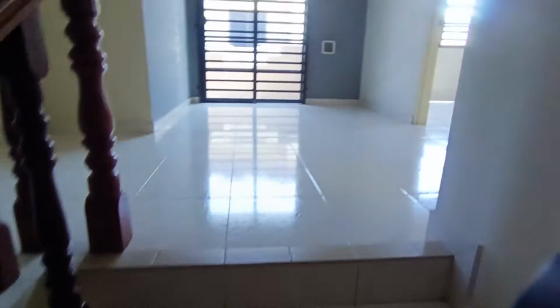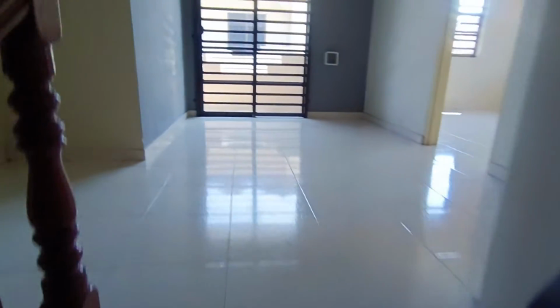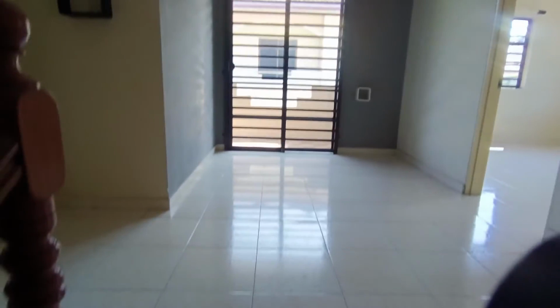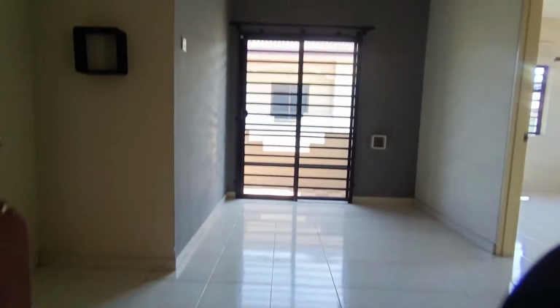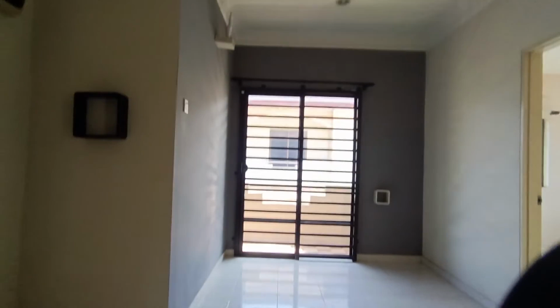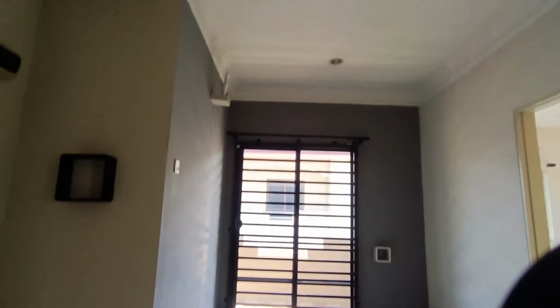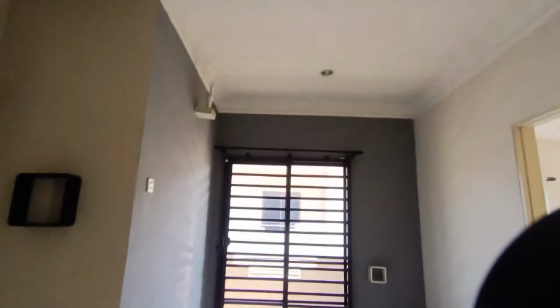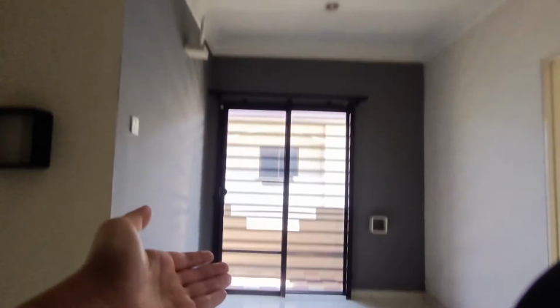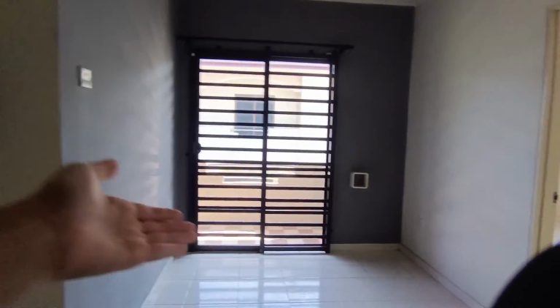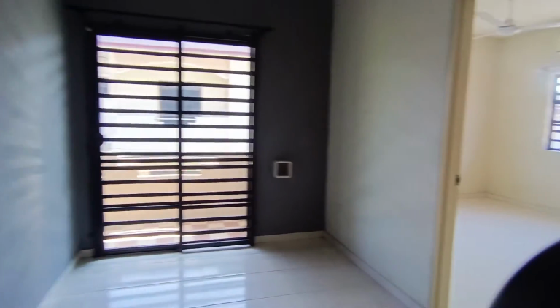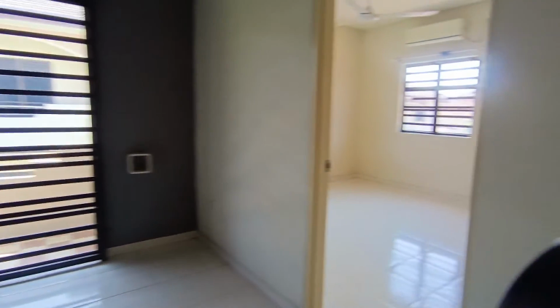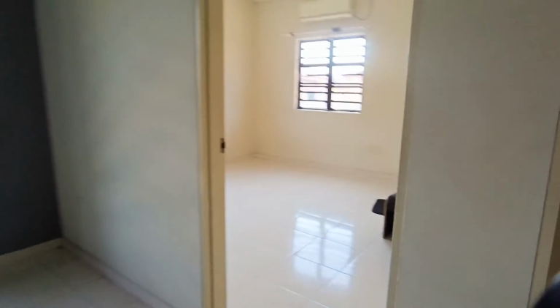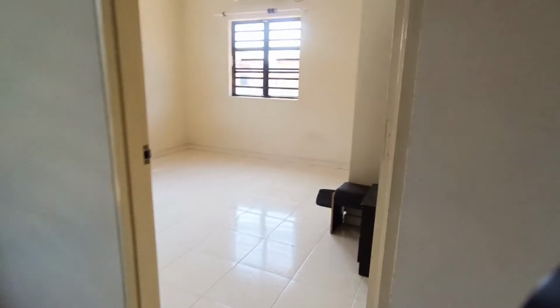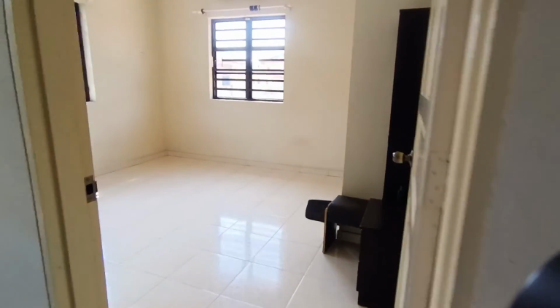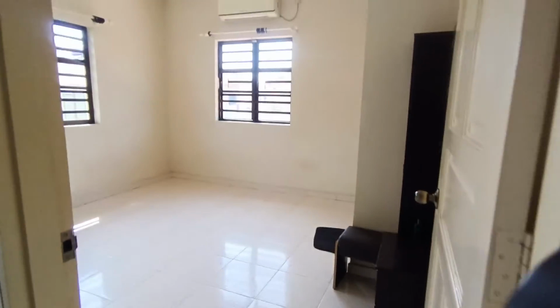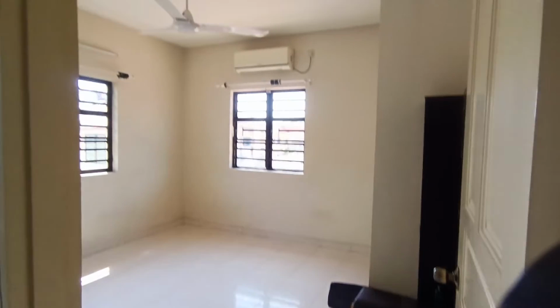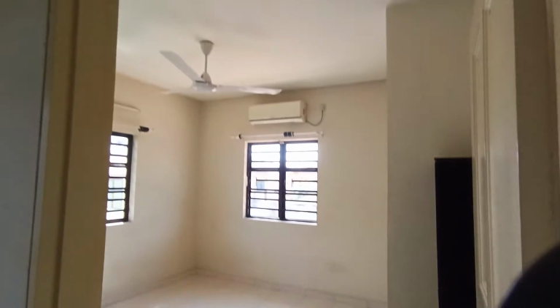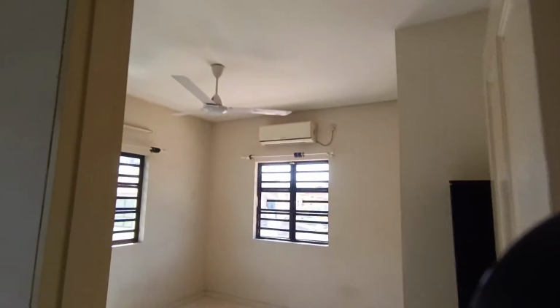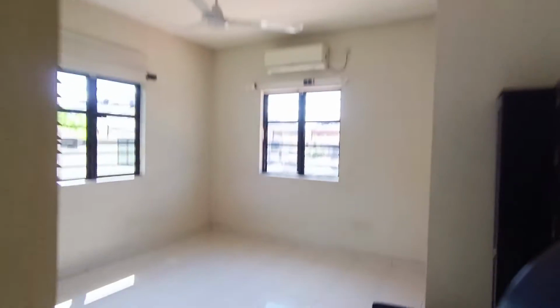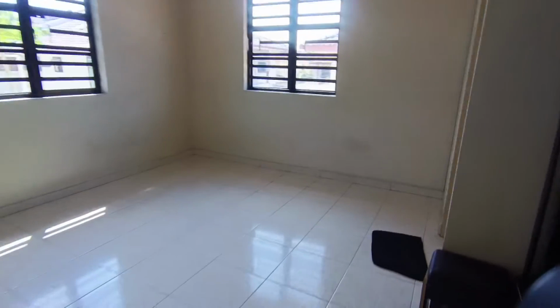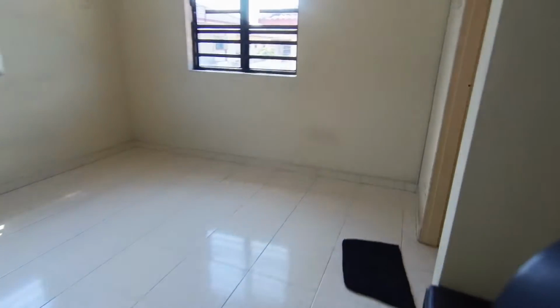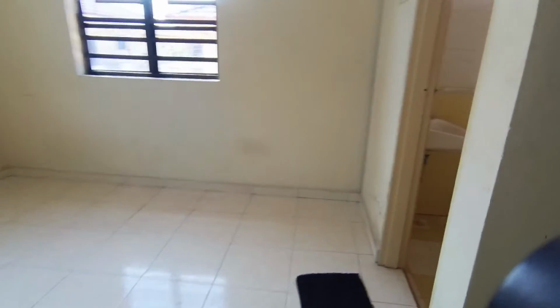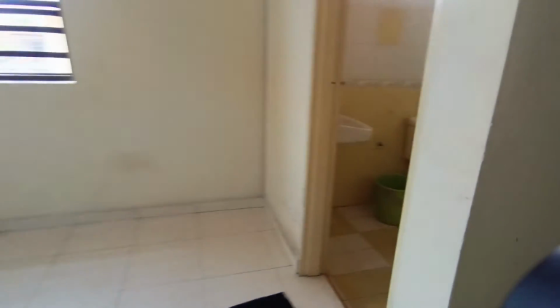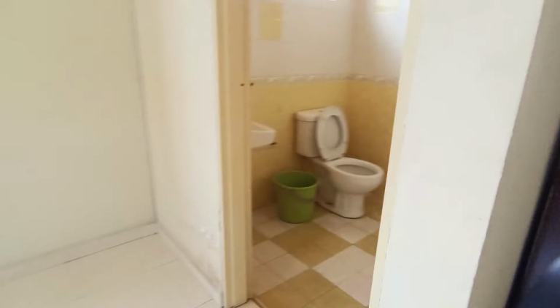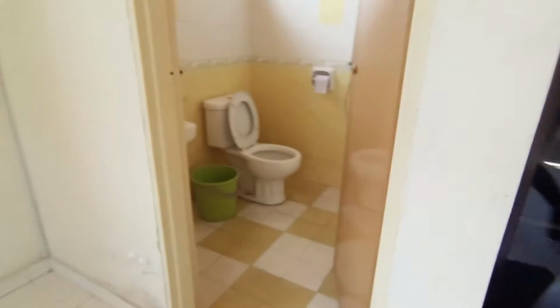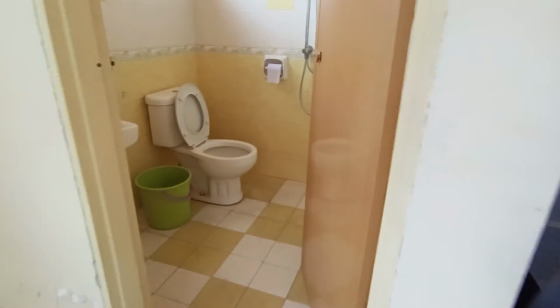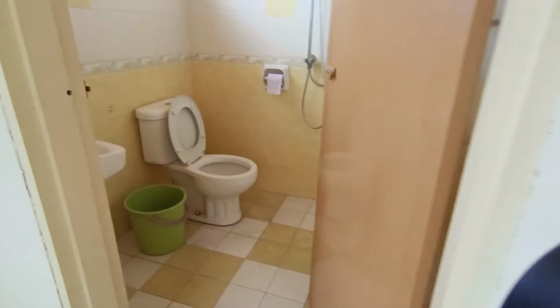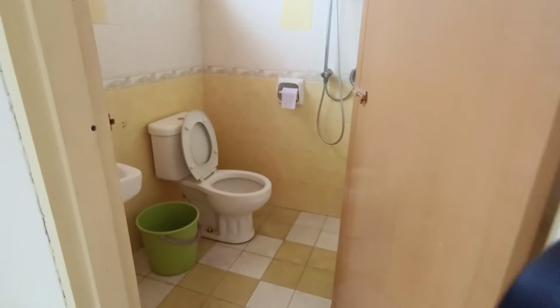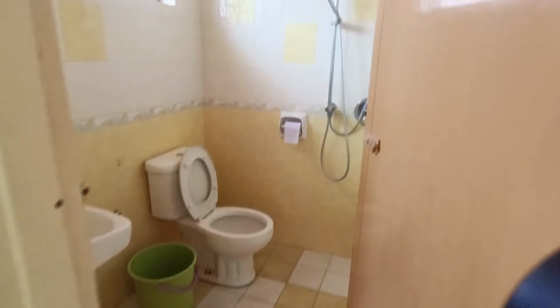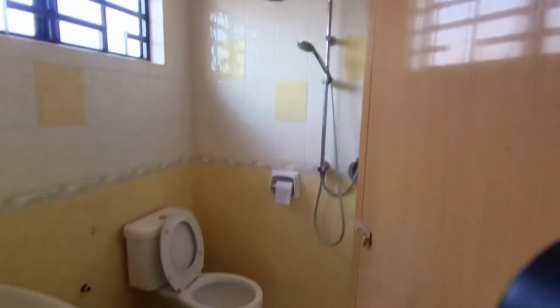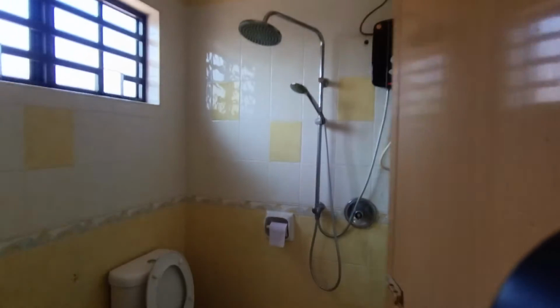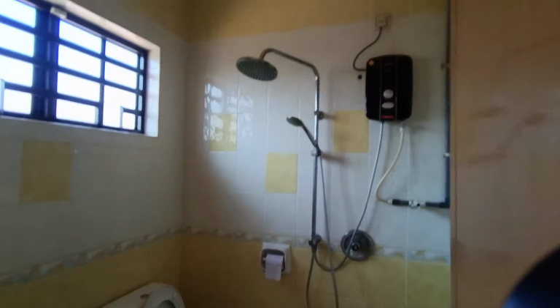Up here we have a second living hall. We have two balconies — one here and another one over there. All the rooms come with aircon and water heater provided.